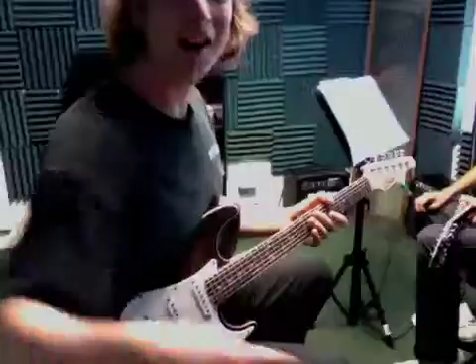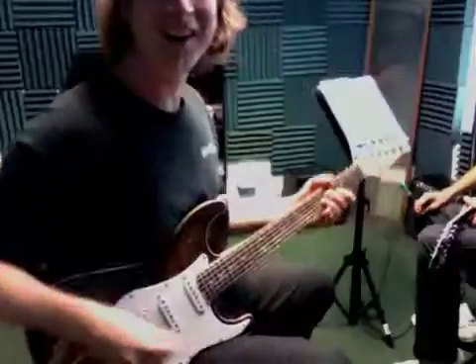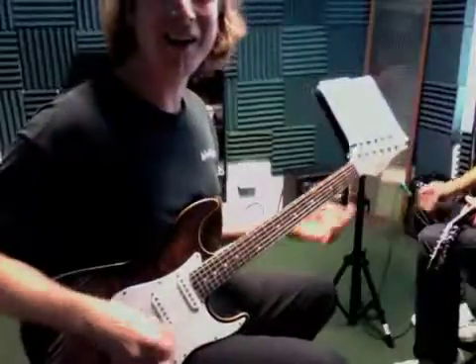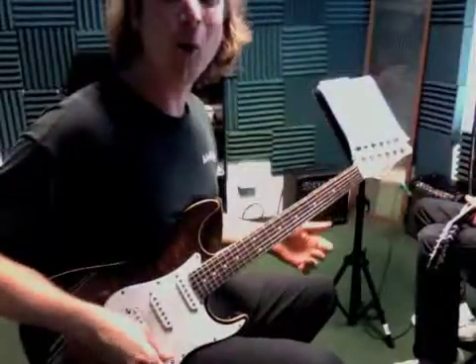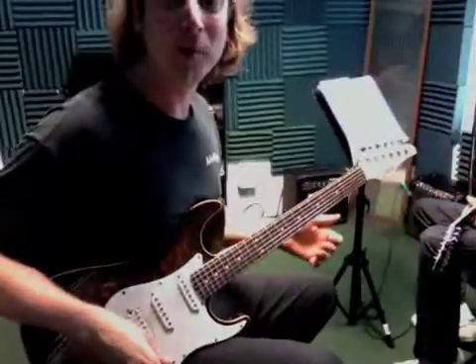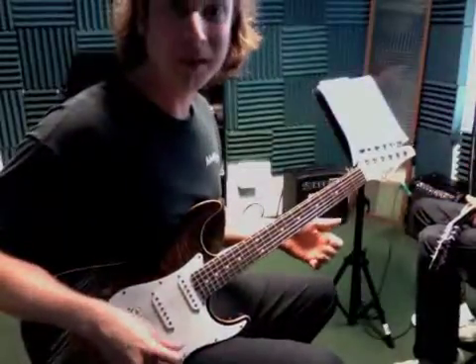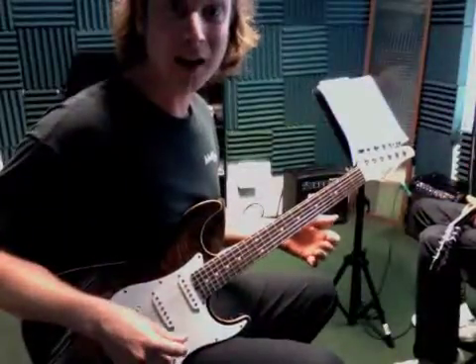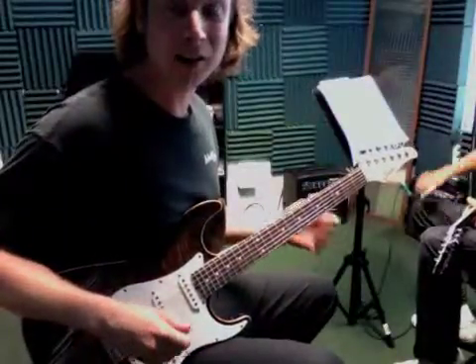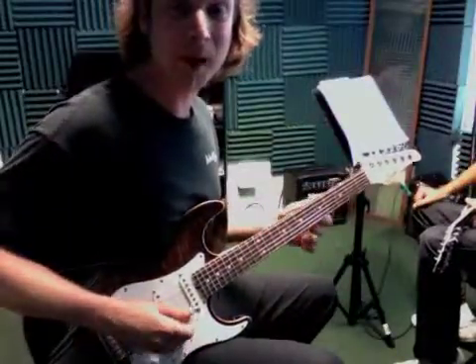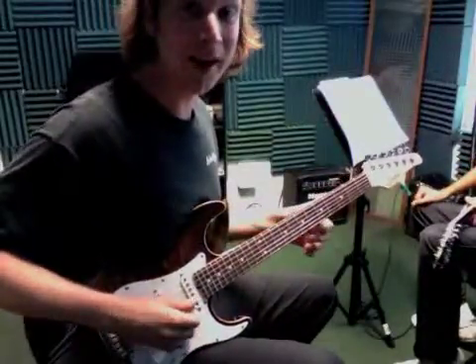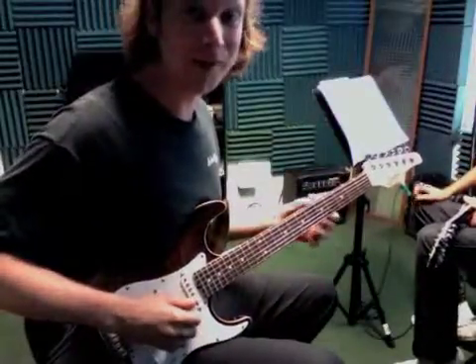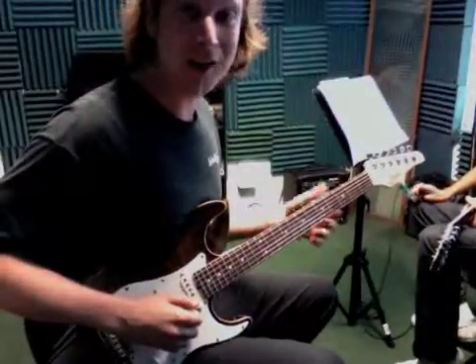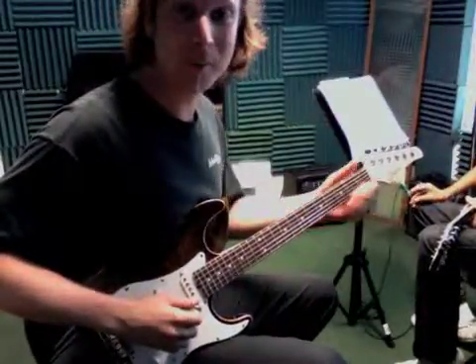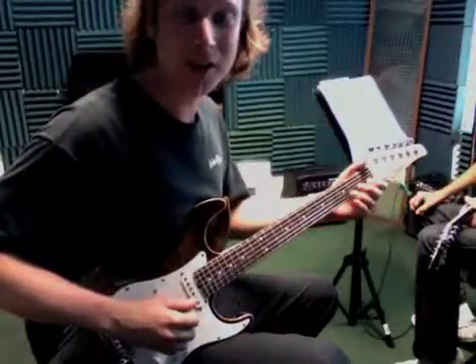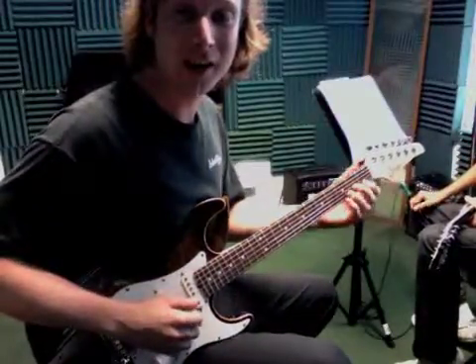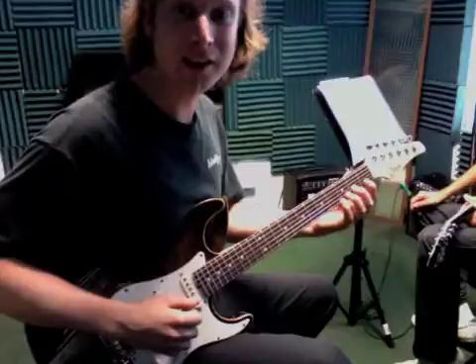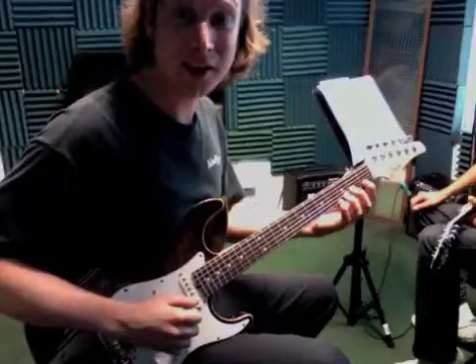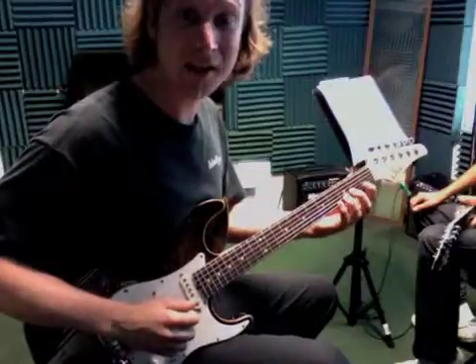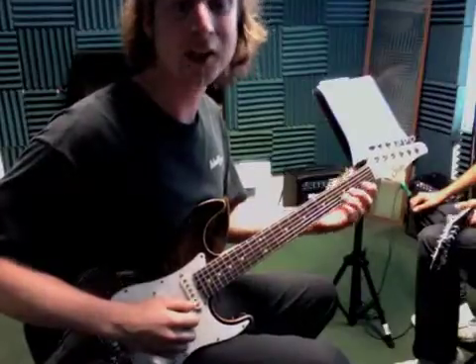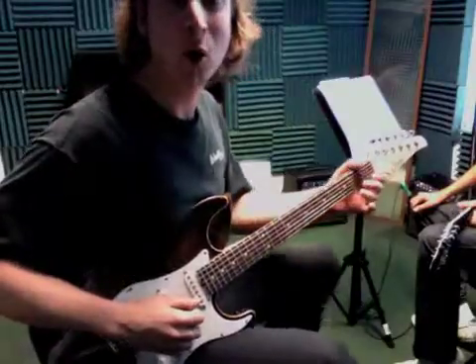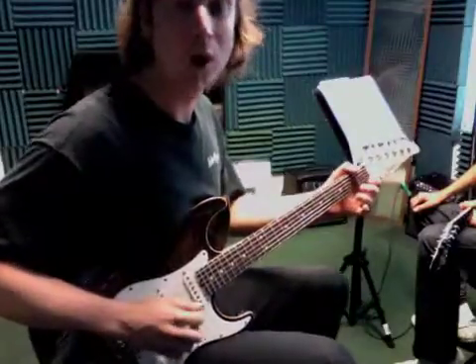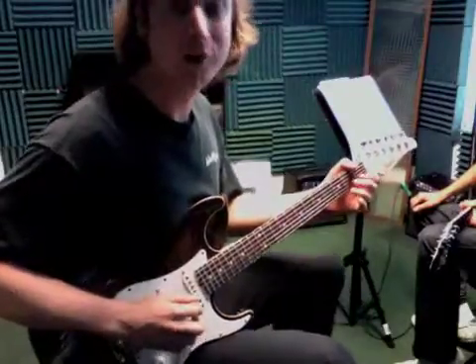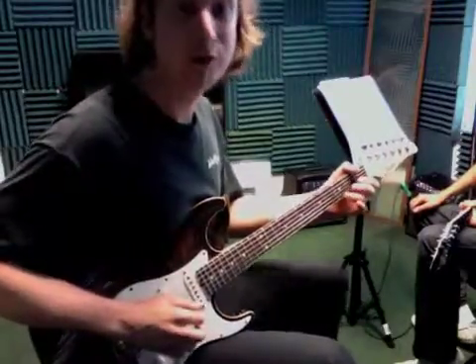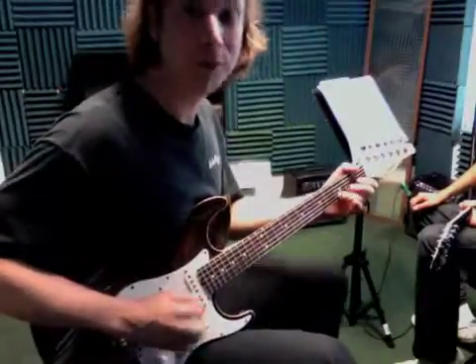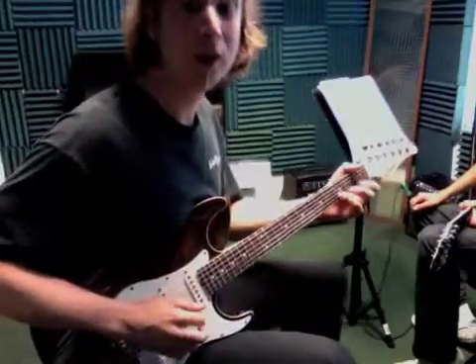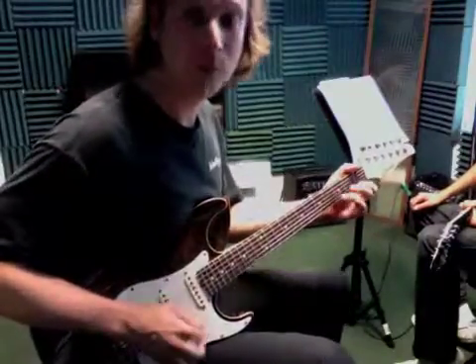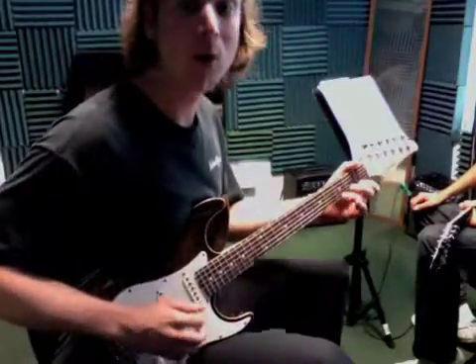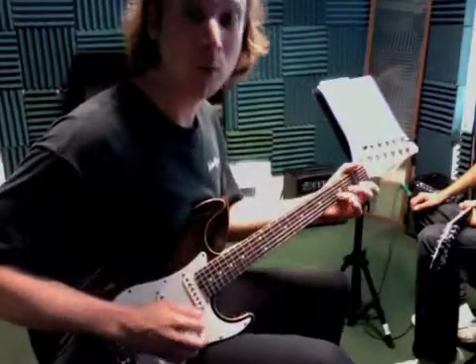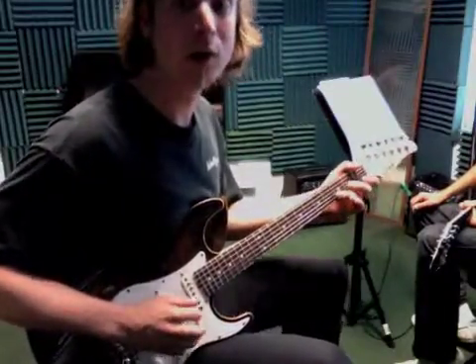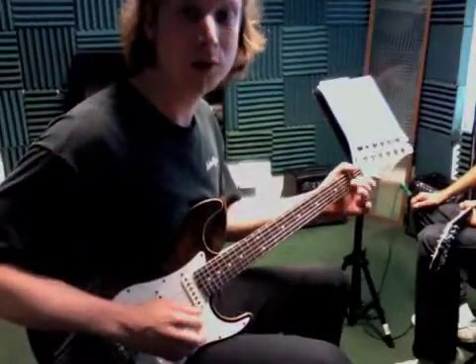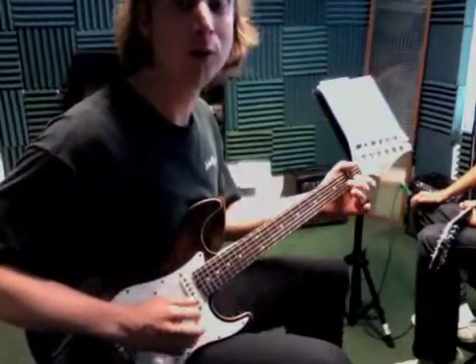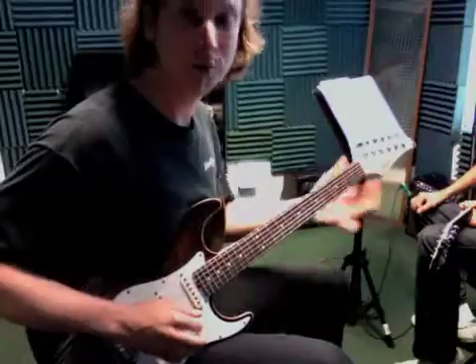Alright Cal, we got World Beat right there at the bottom of page 5 and that sounds kind of like this: 1, 2, 3, 4, 1, 2, 3...